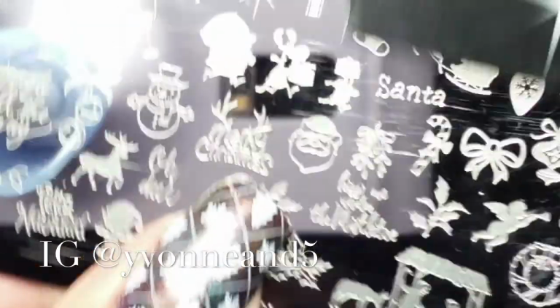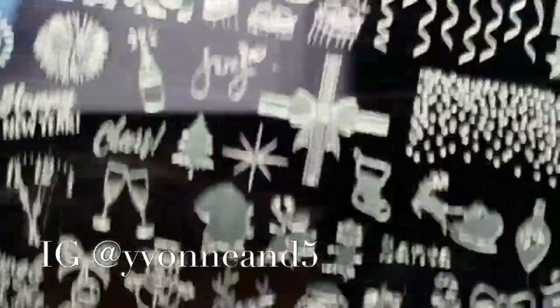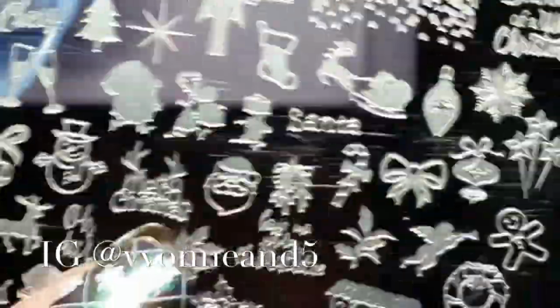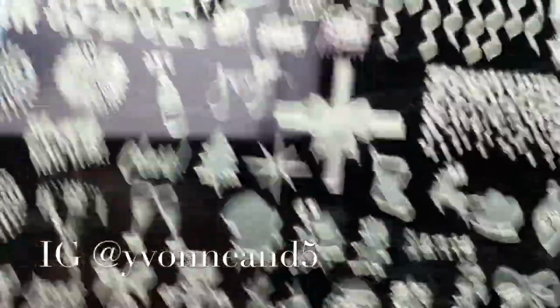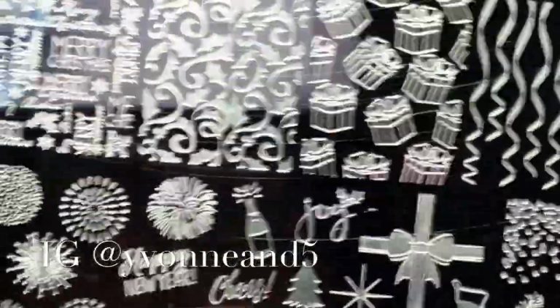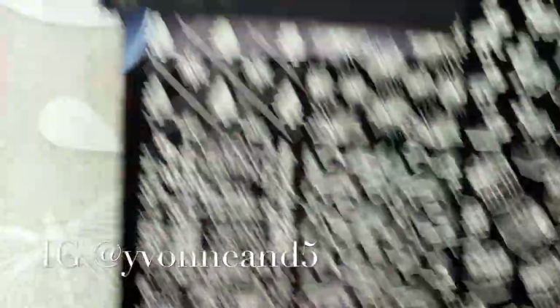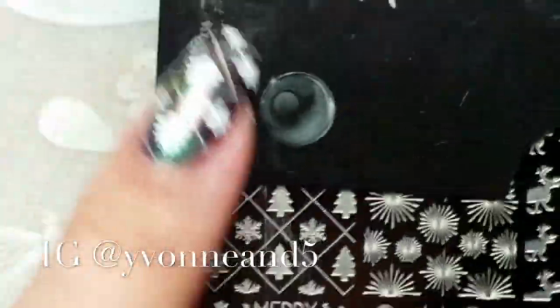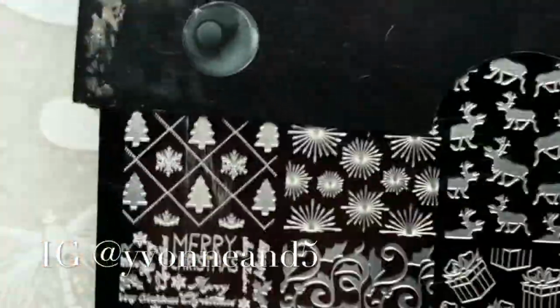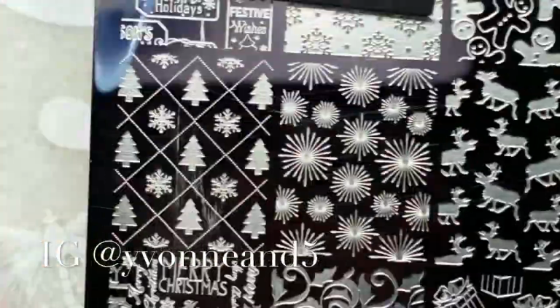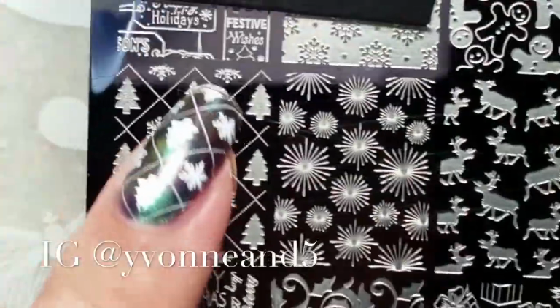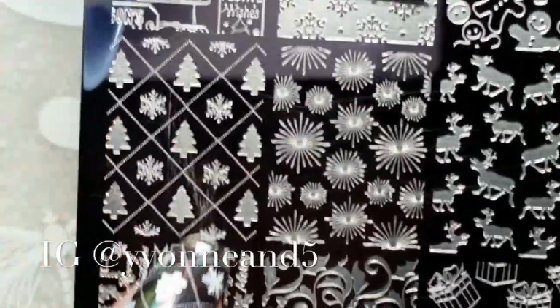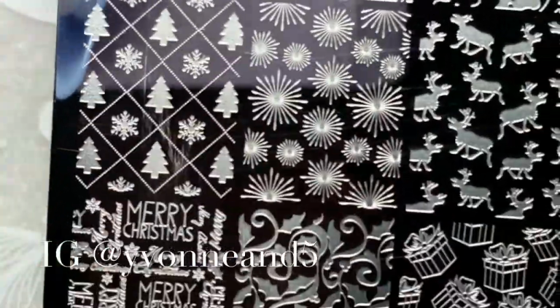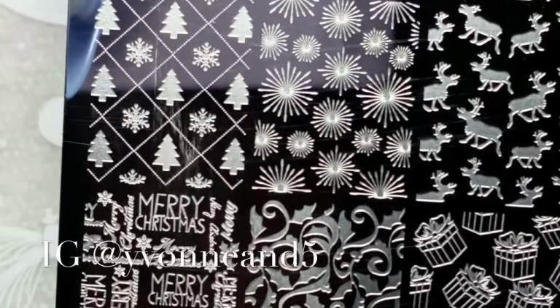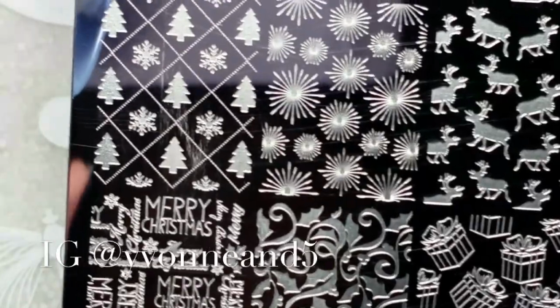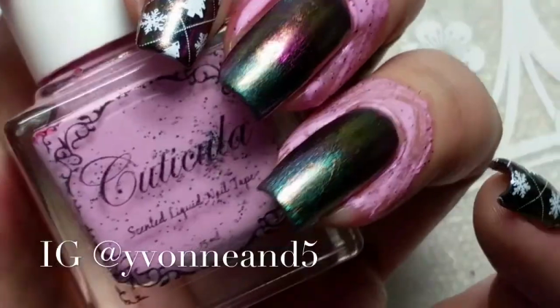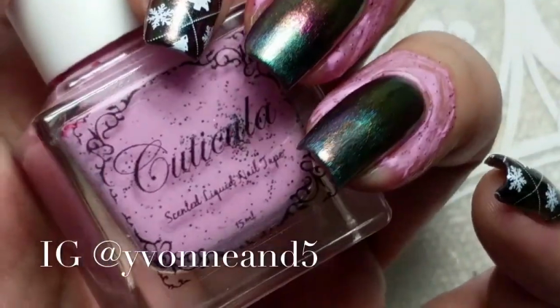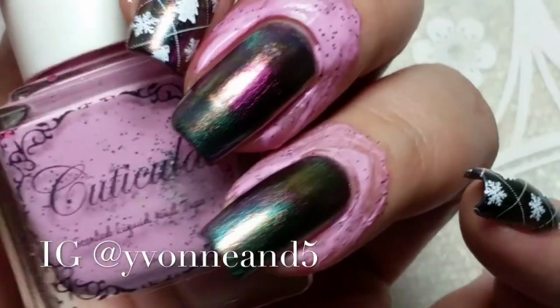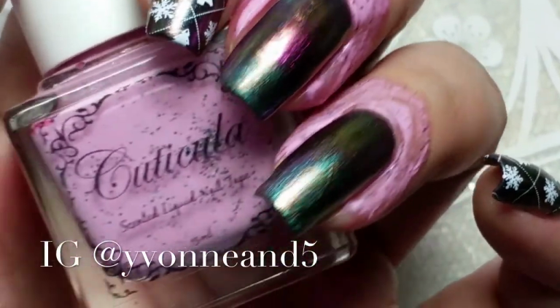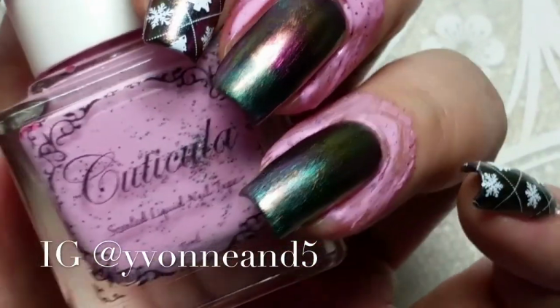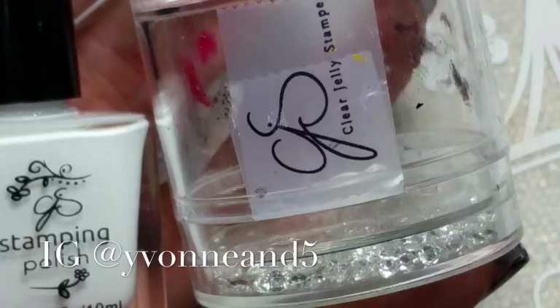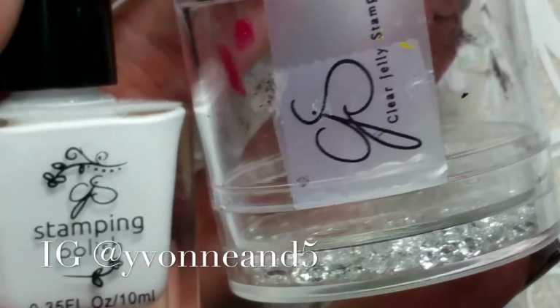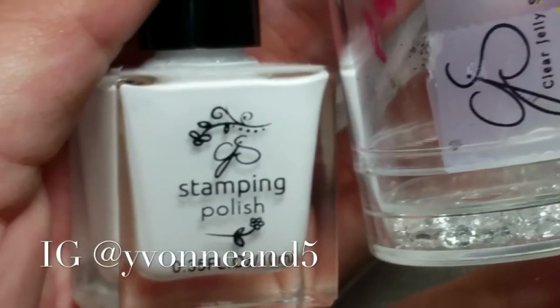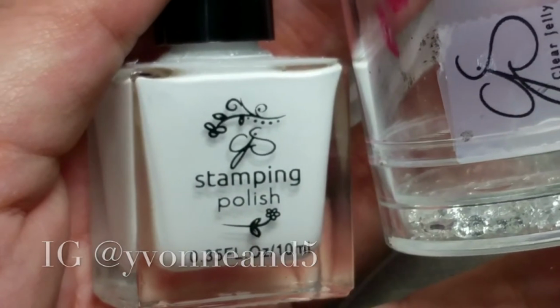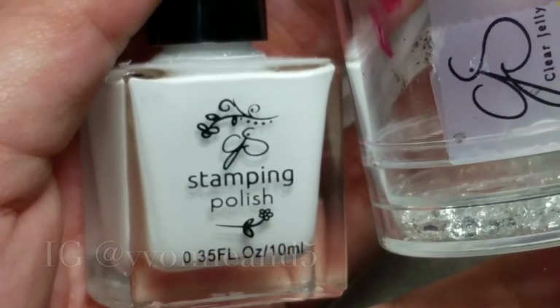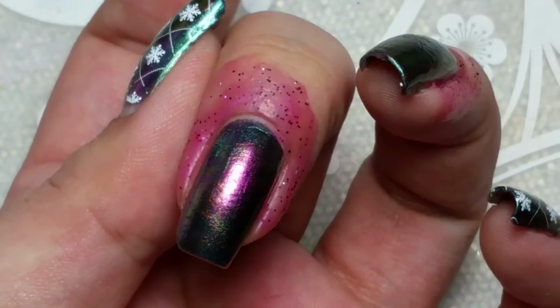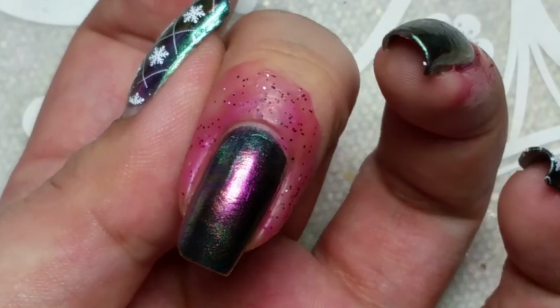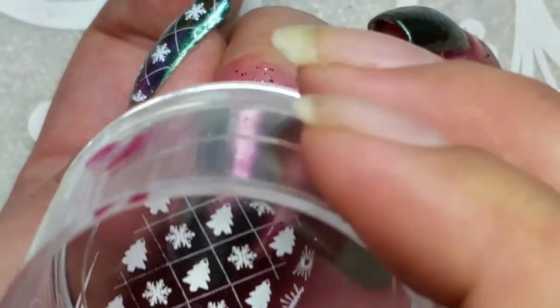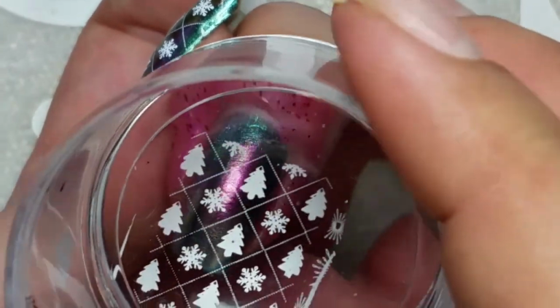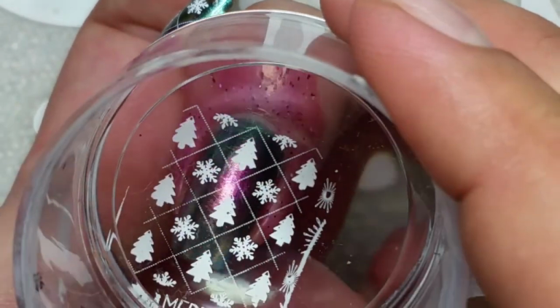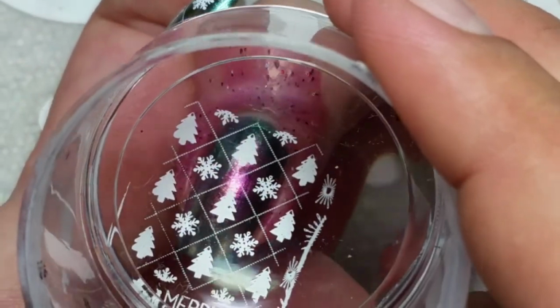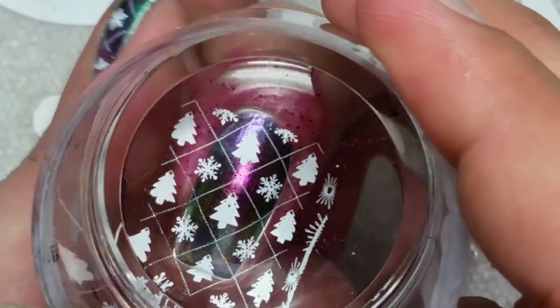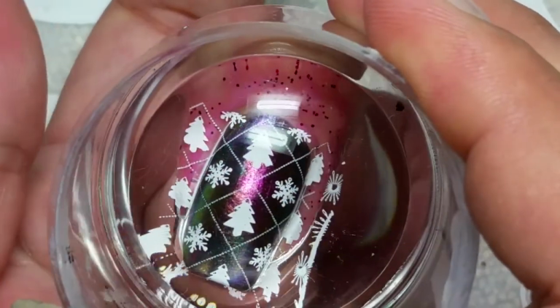This is the 'Alina Can't Wait for Christmas' stamping plate. I just used two images with the clear jelly stamper polish in 'Big Bling,' and I used cuticular nail tape for a super easy cleanup. It's just simple and clean.